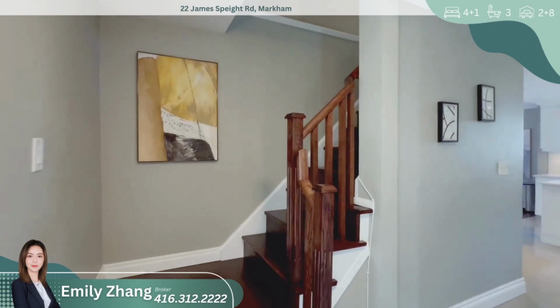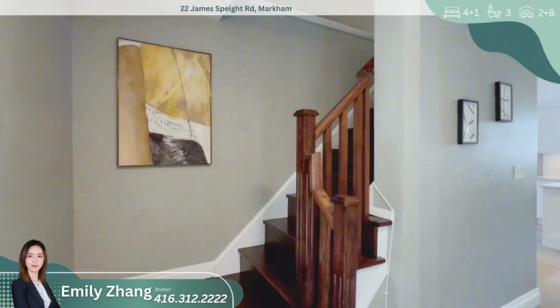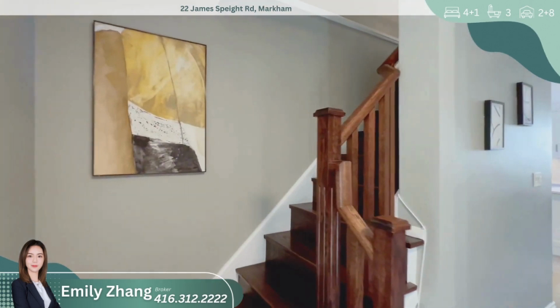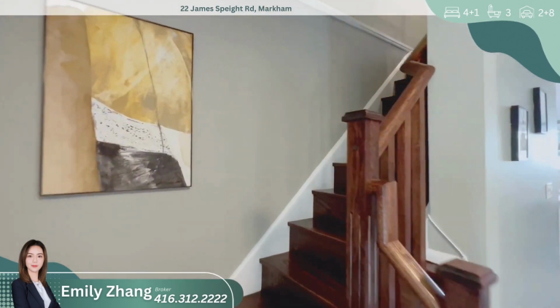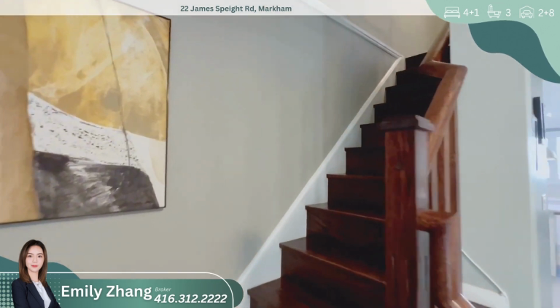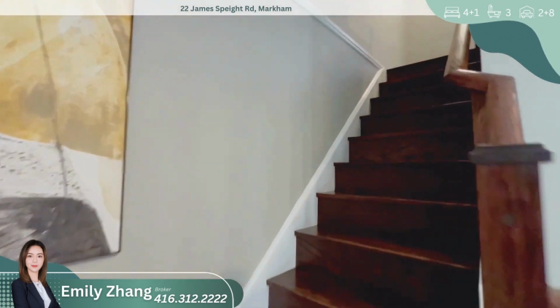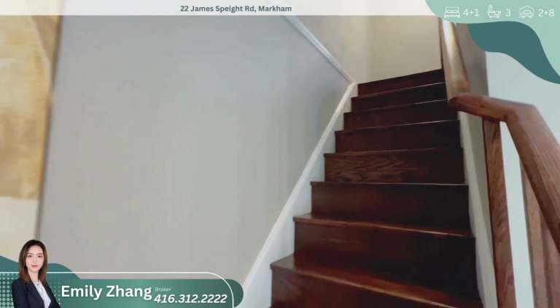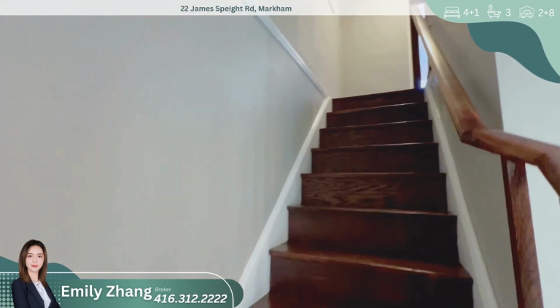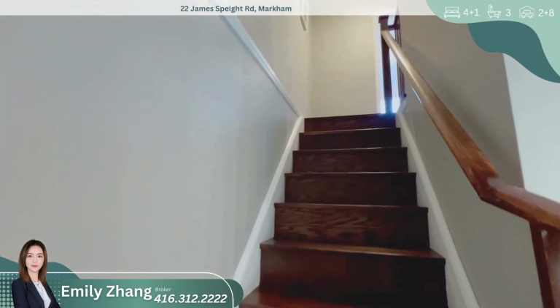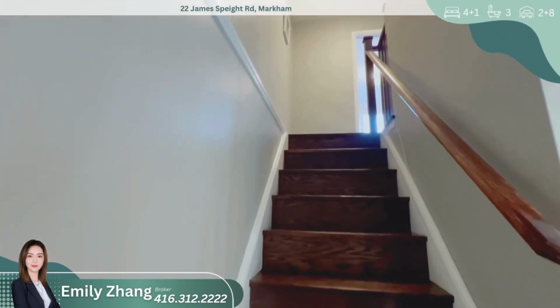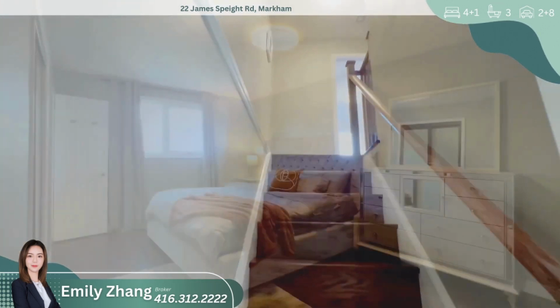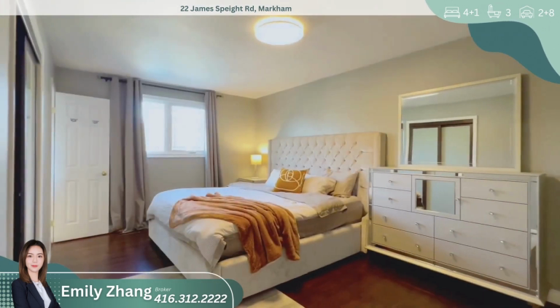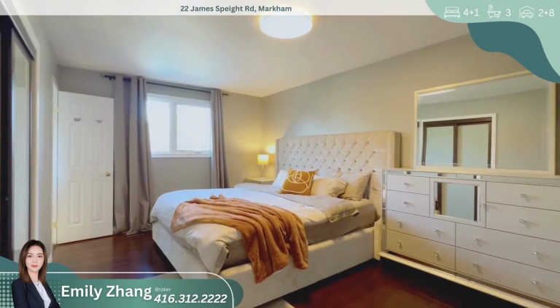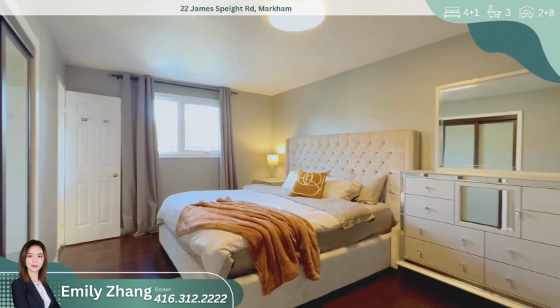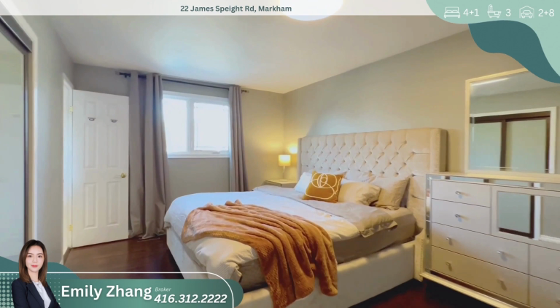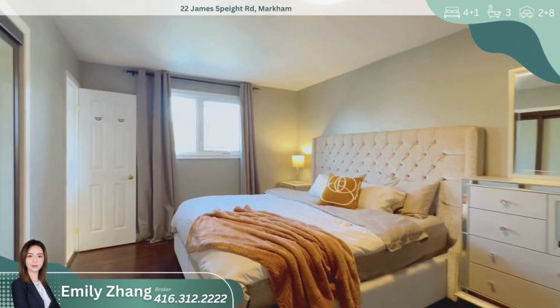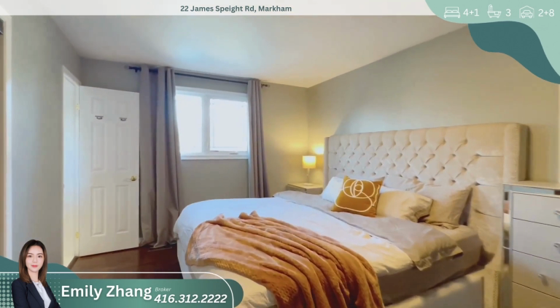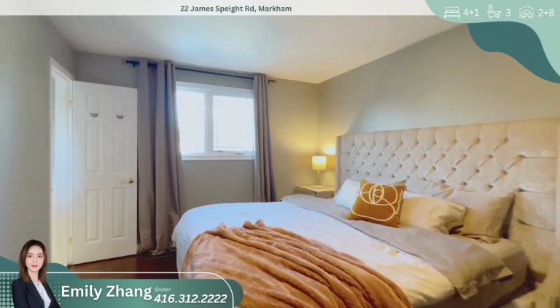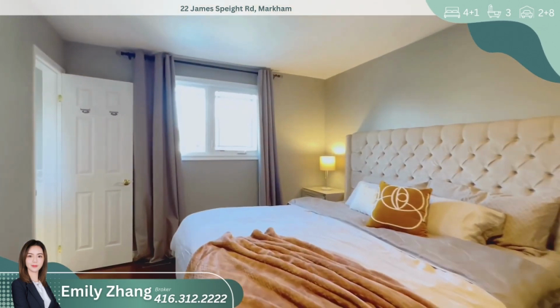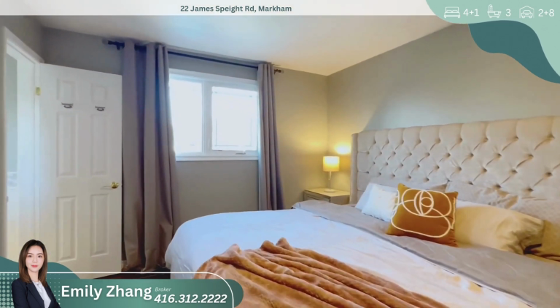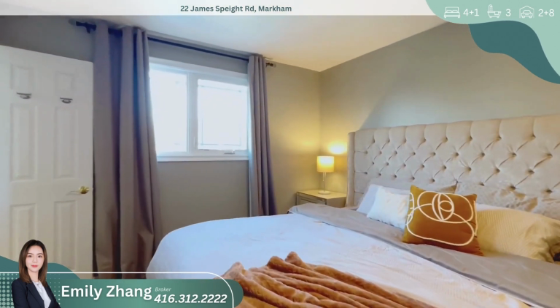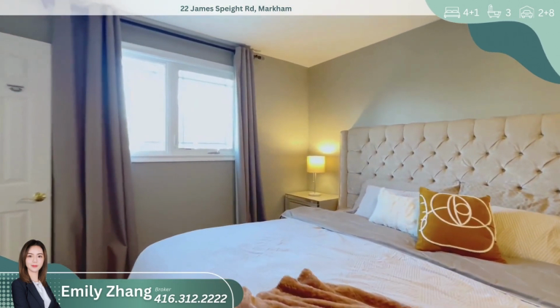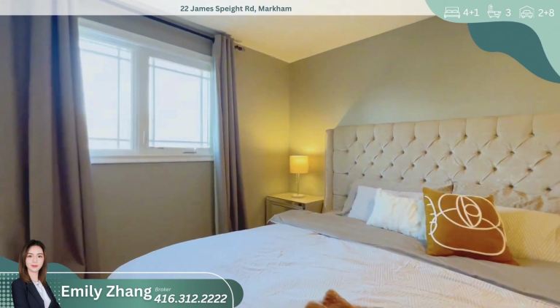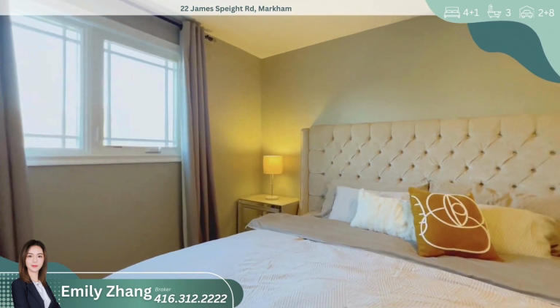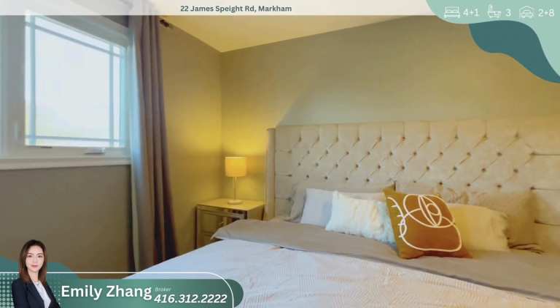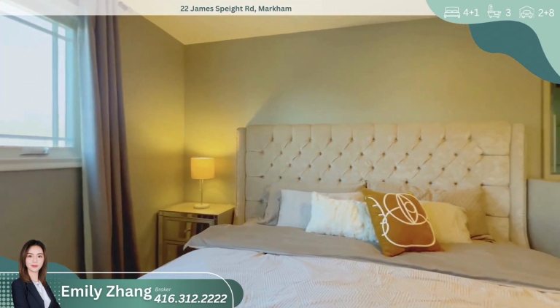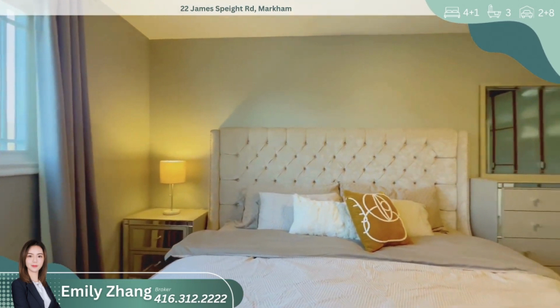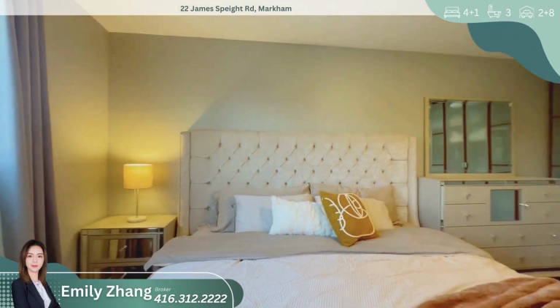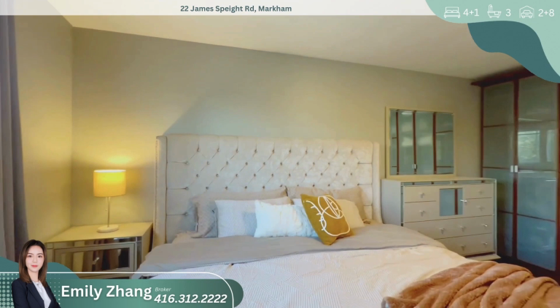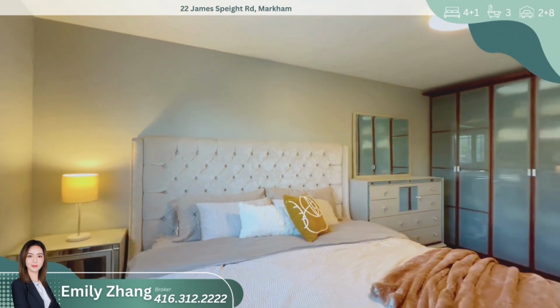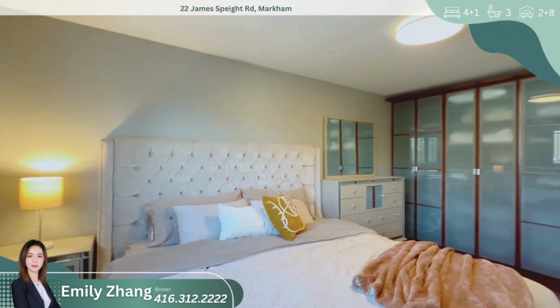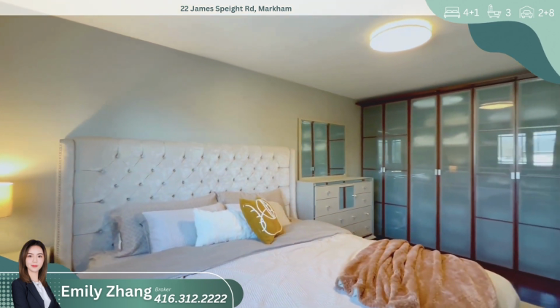Moving back inside, the second floor boasts four bedrooms, each with hardwood flooring and ample natural light. The master bedroom is a sanctuary with its own ensuite bathroom and closet space, providing a perfect retreat after a long day.